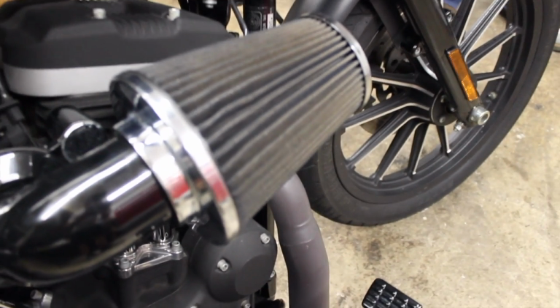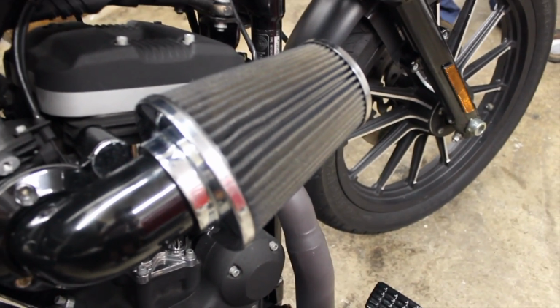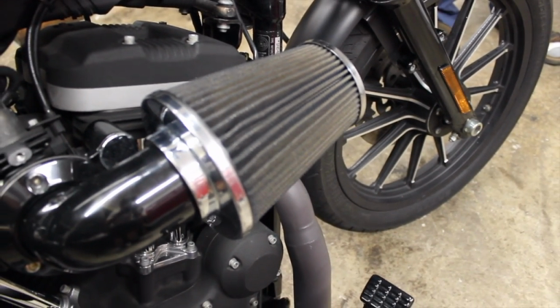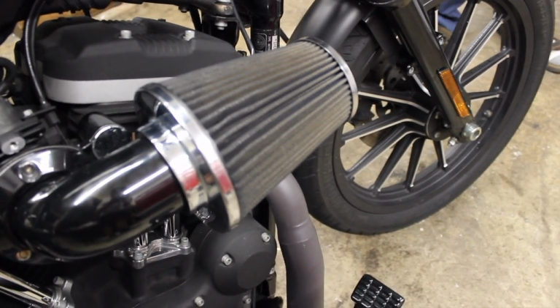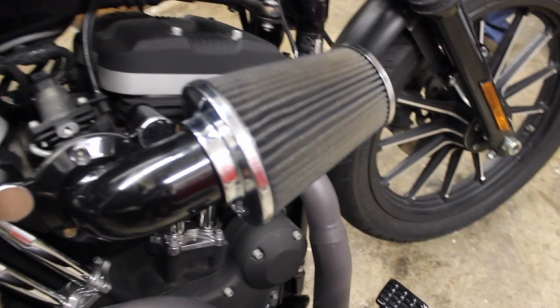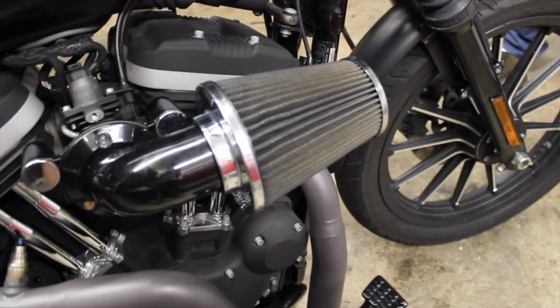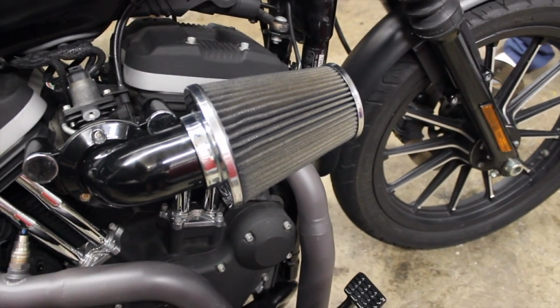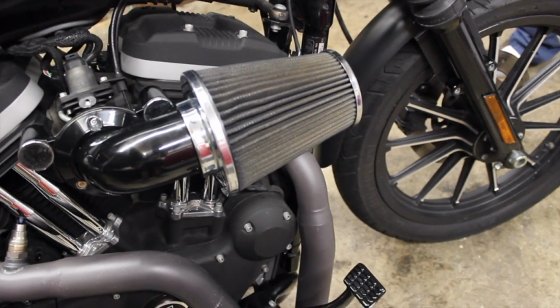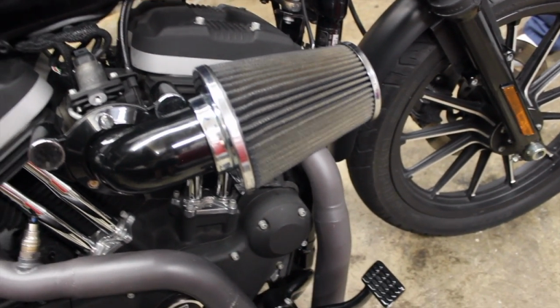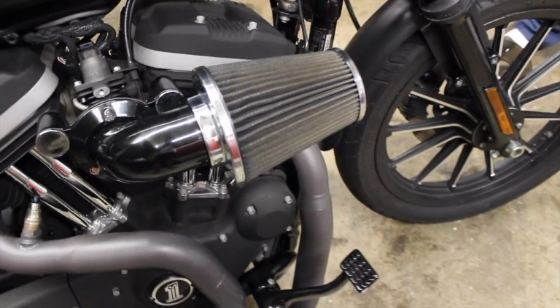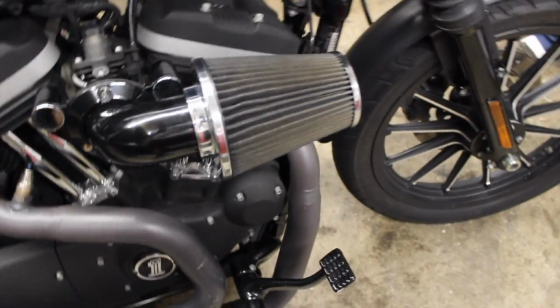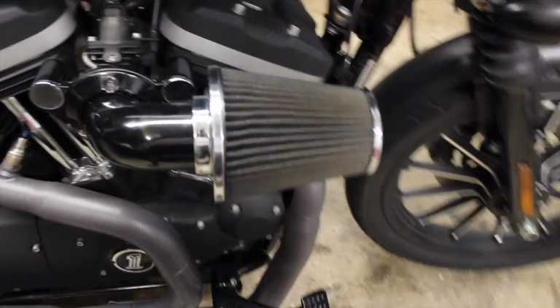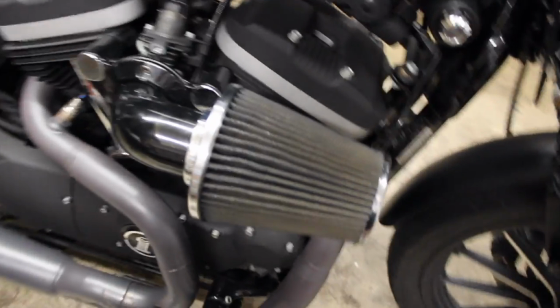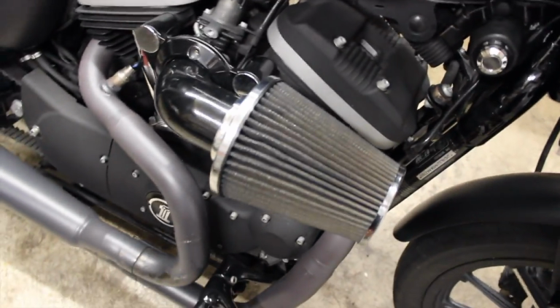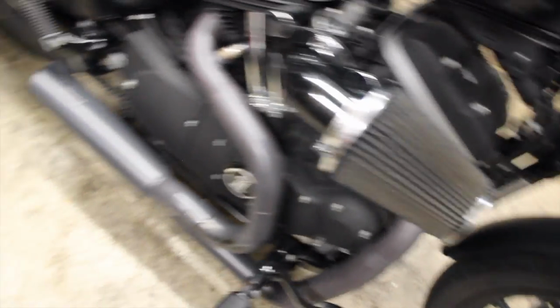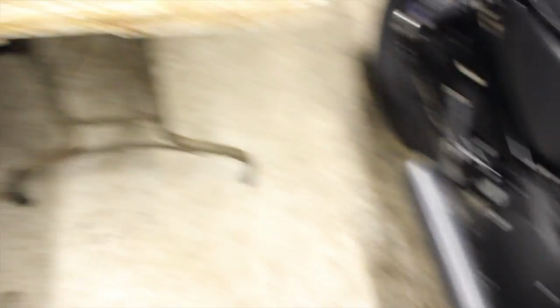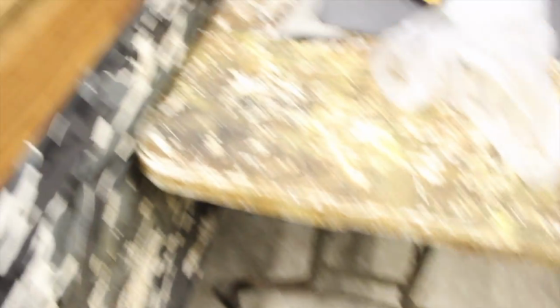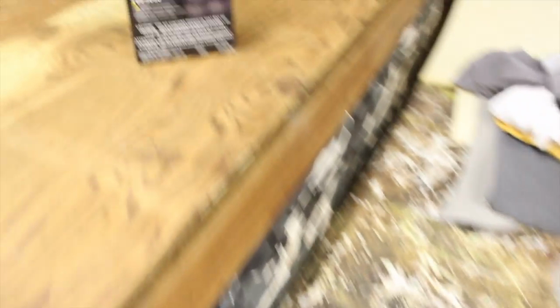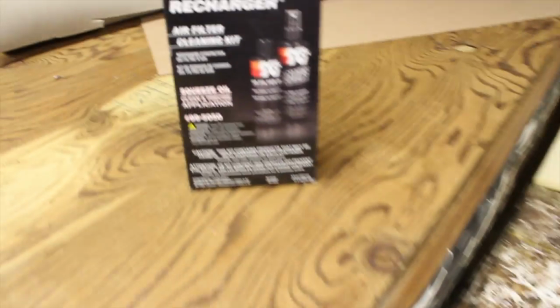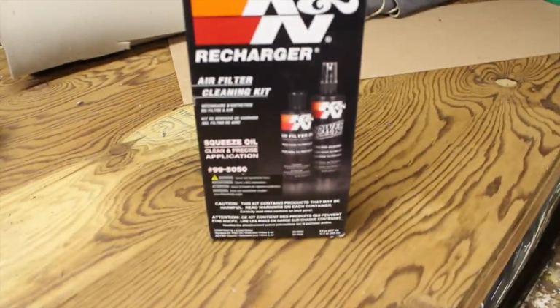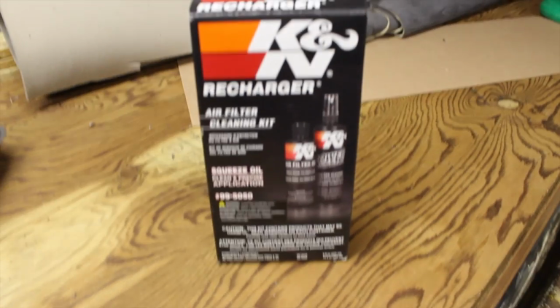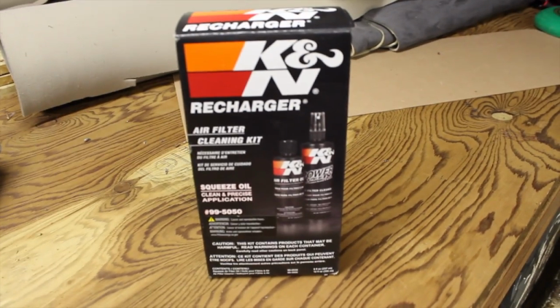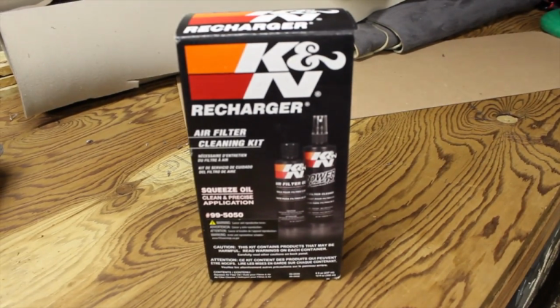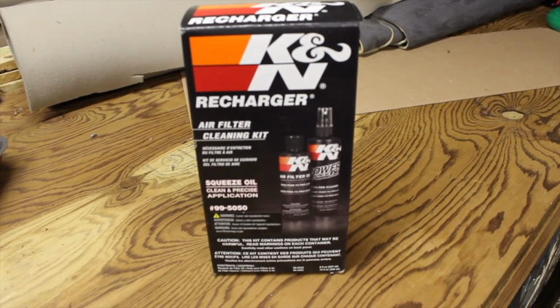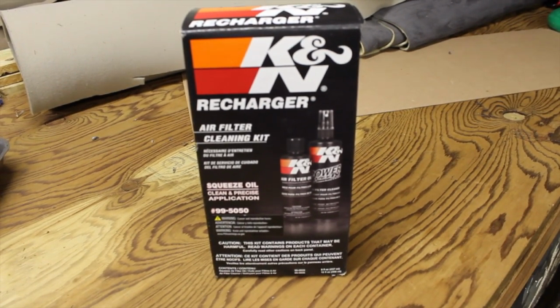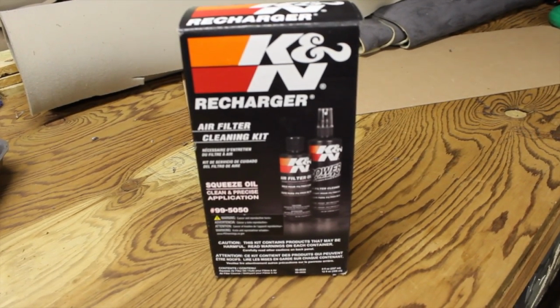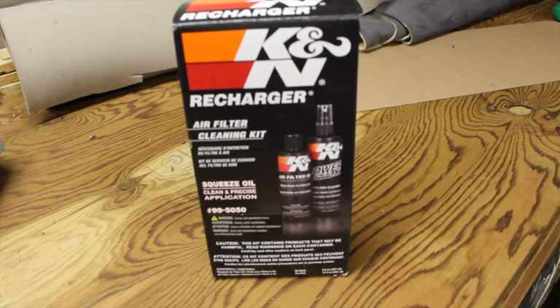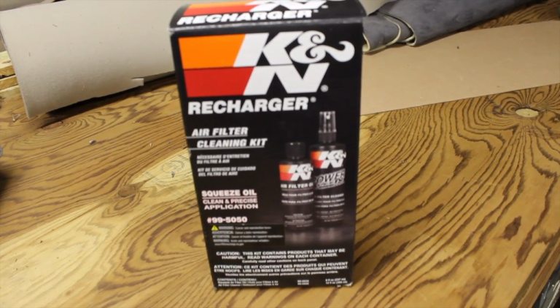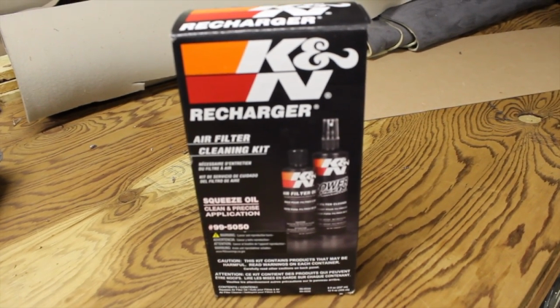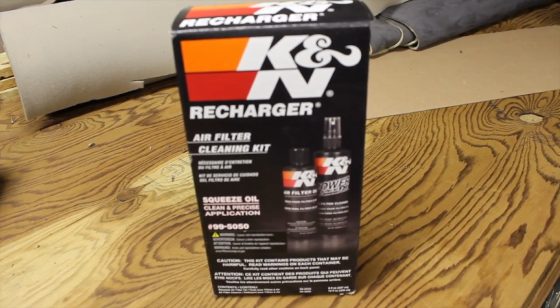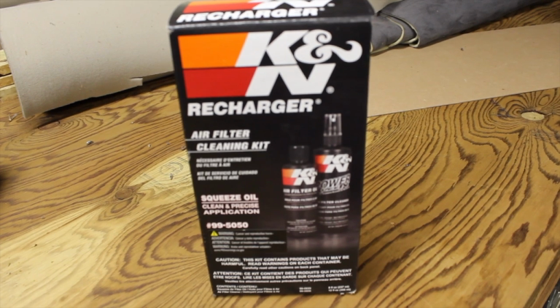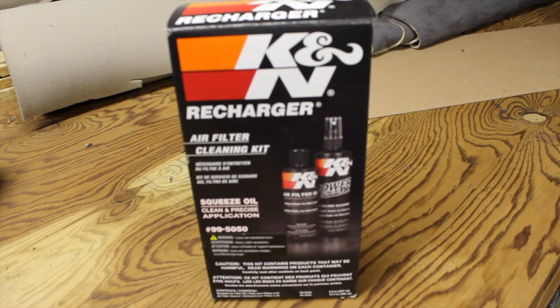I was looking at the Harley website where they sell the Screaming Eagle intake and they recommend the K&N cleaning products. So that's what I've got here — just this K&N recharger kit. We're going to go ahead and start cleaning it.